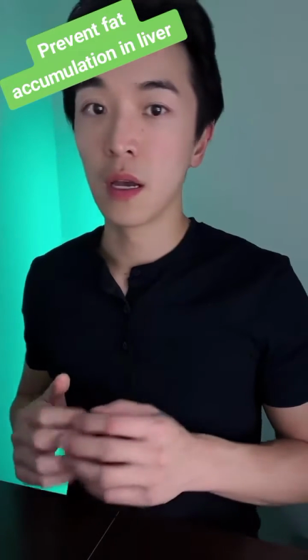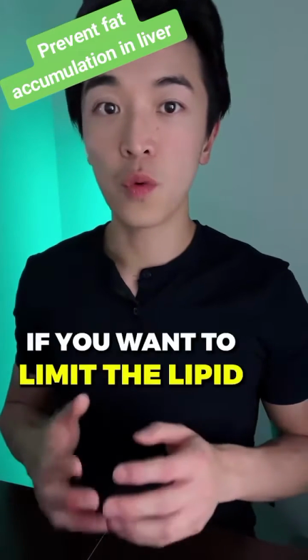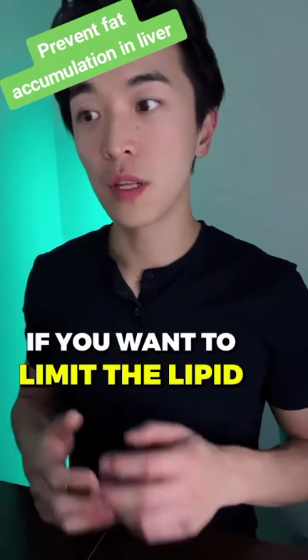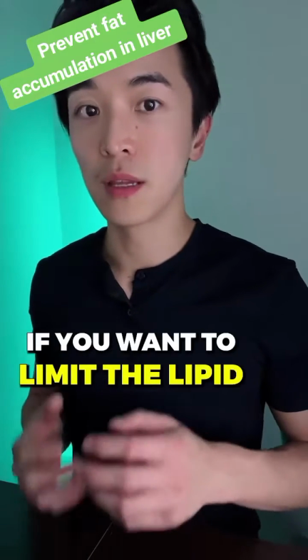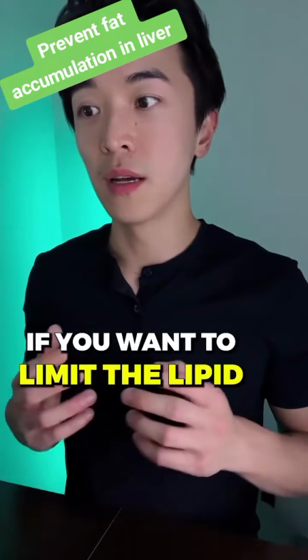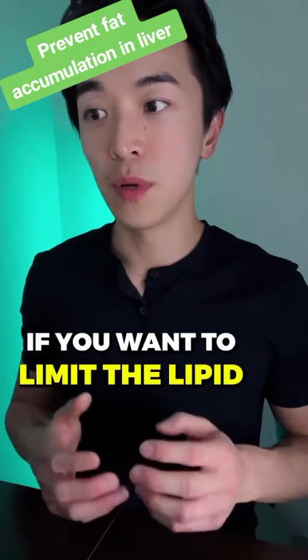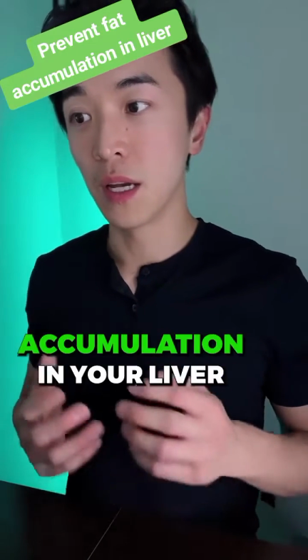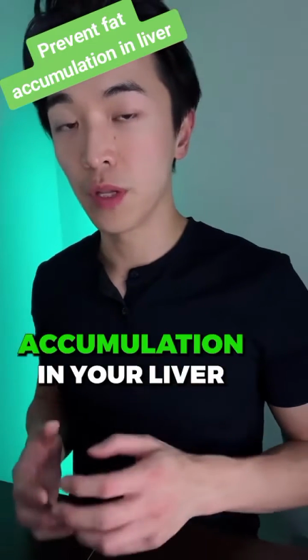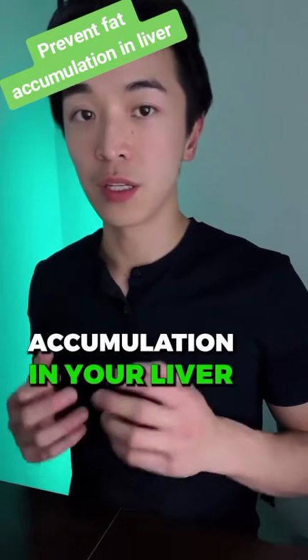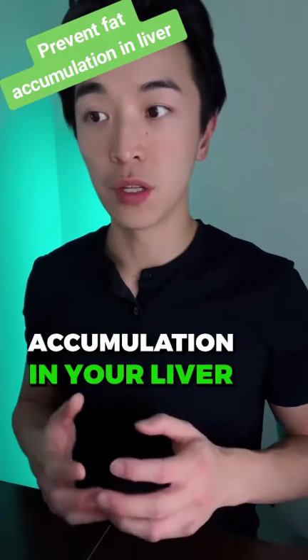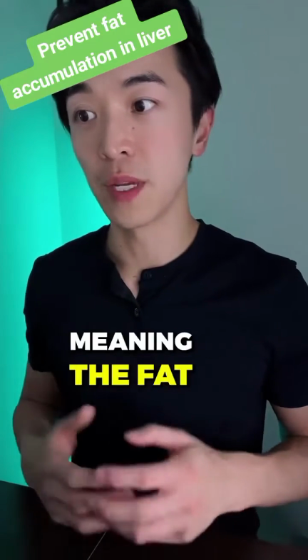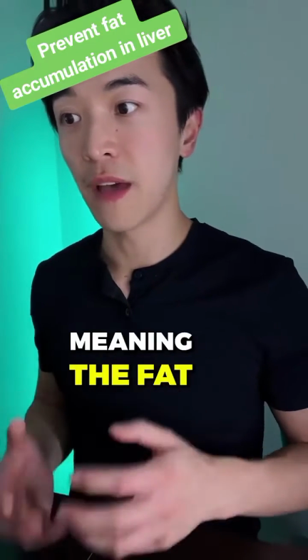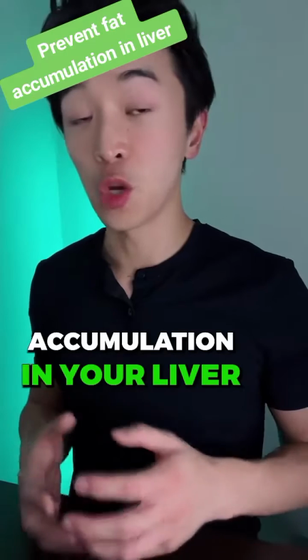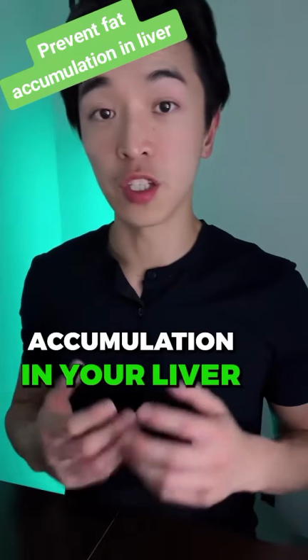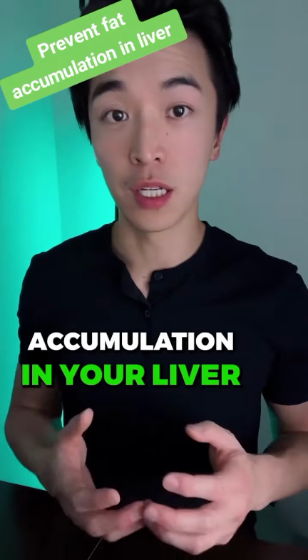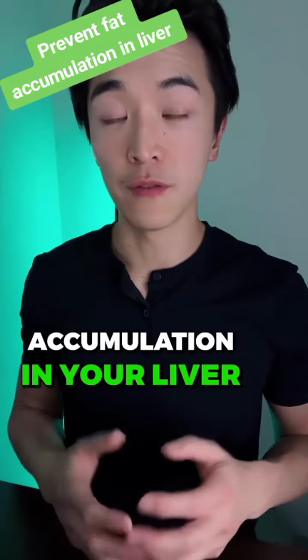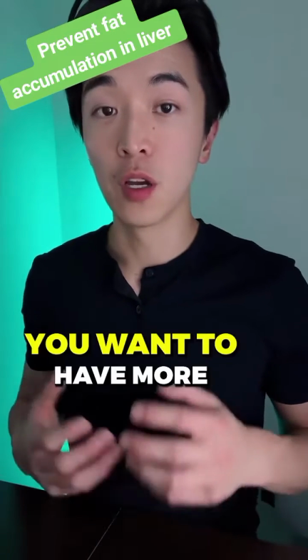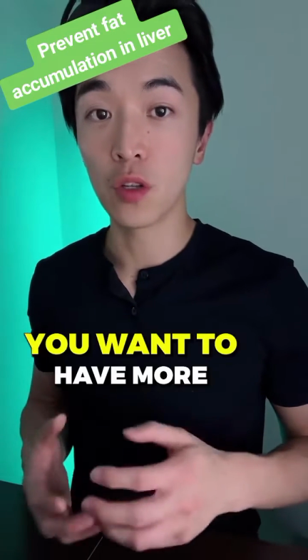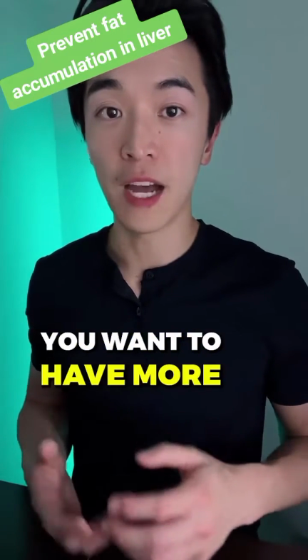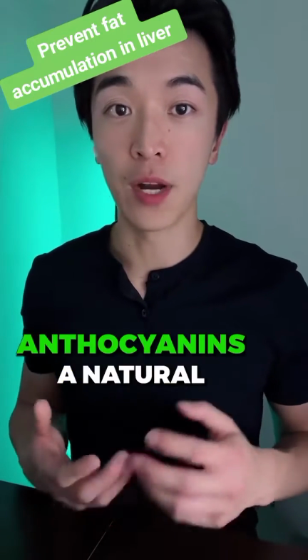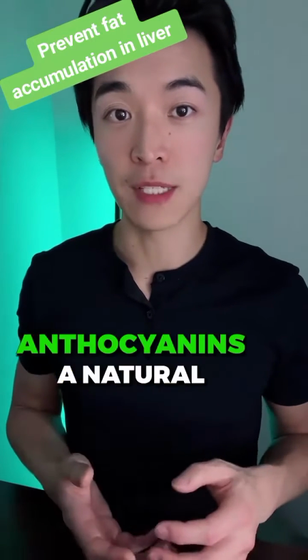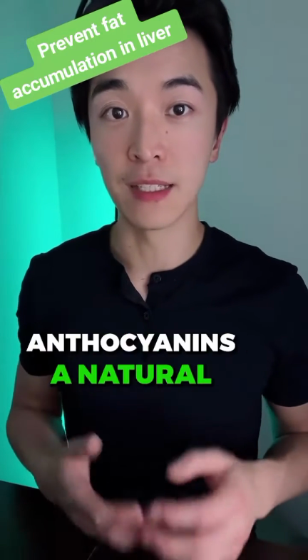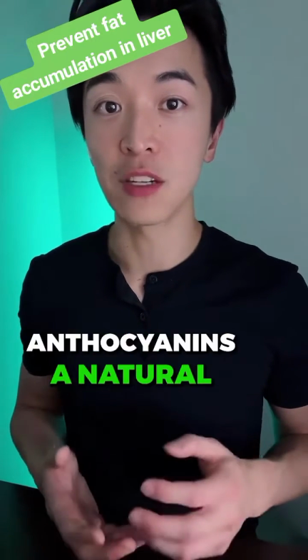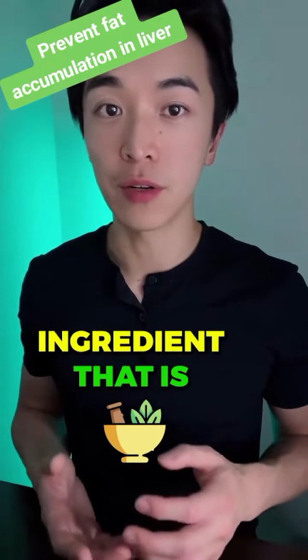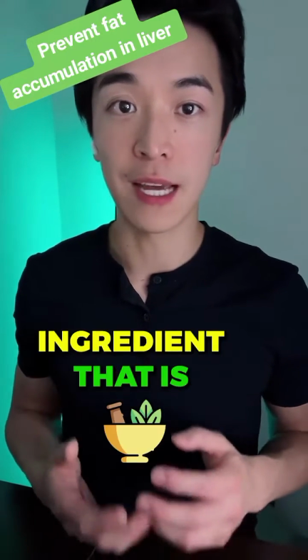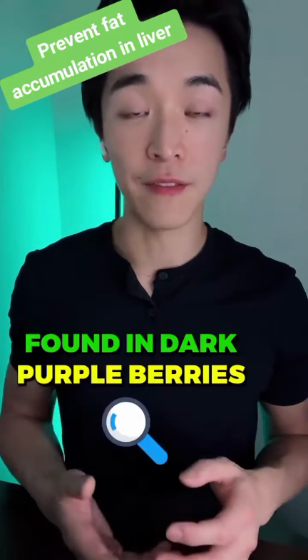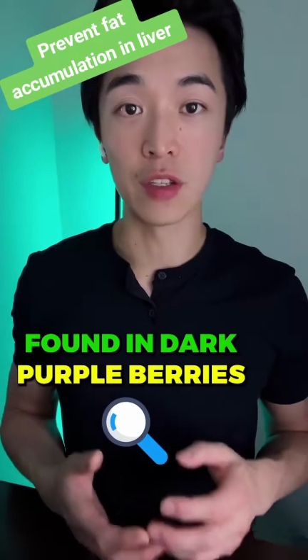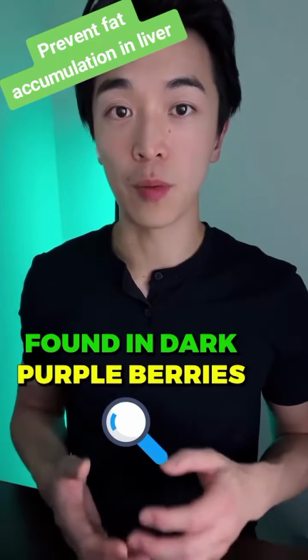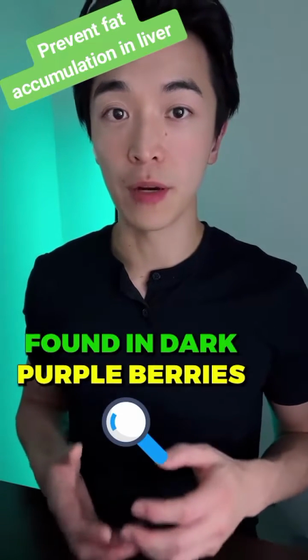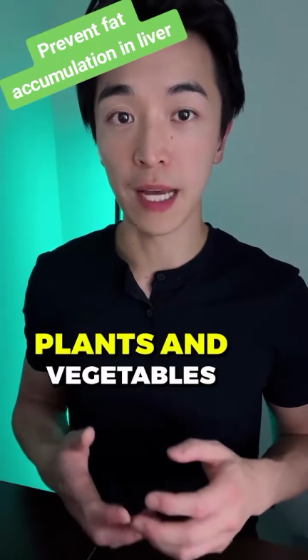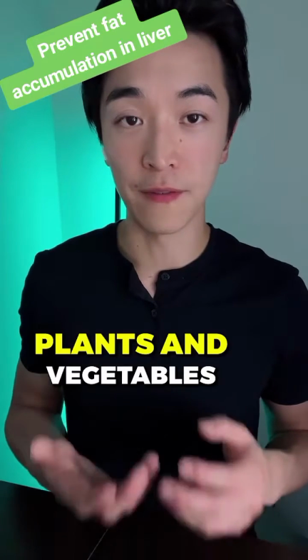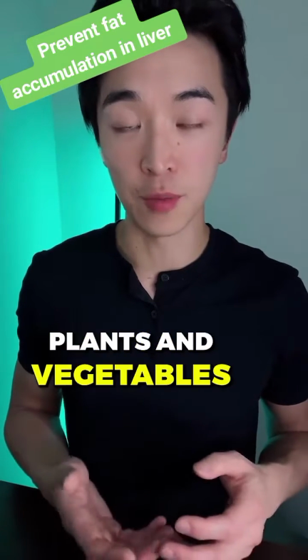If you want to limit the lipid accumulation in your liver — meaning the fat accumulation in your liver — you want to have more anthocyanins, a natural ingredient that is found in dark purple berries, plants, and vegetables.